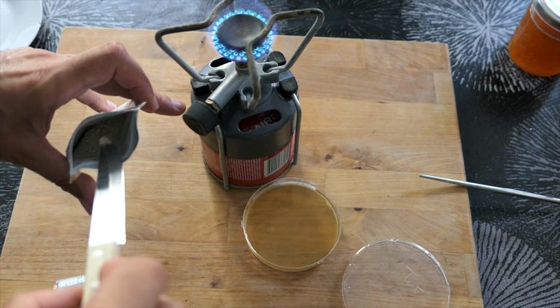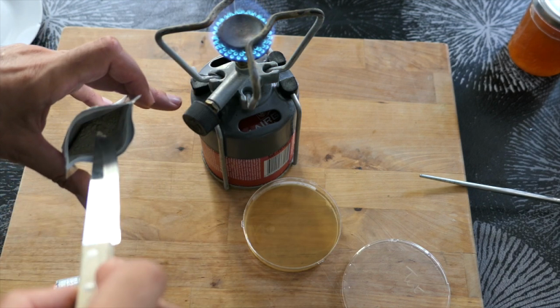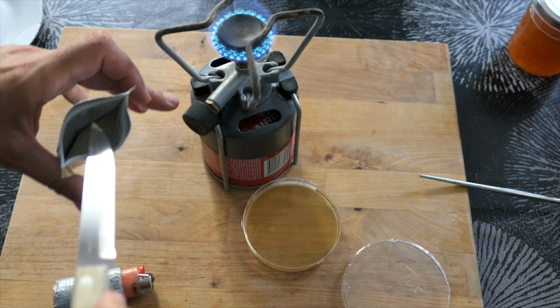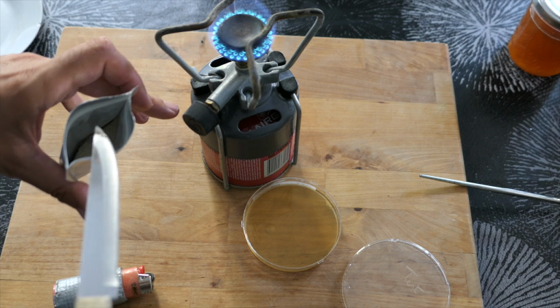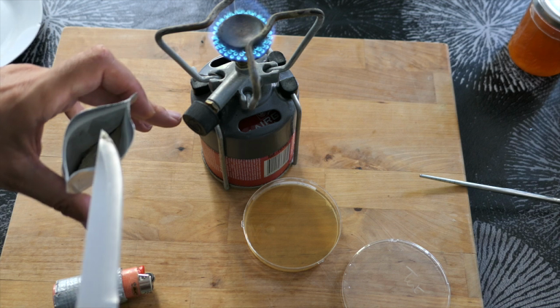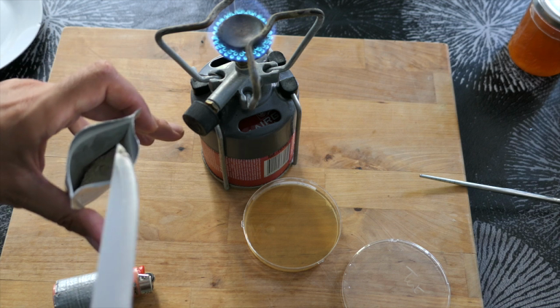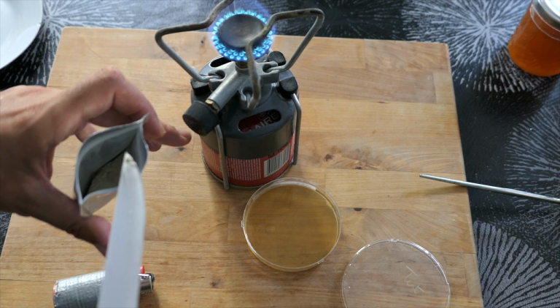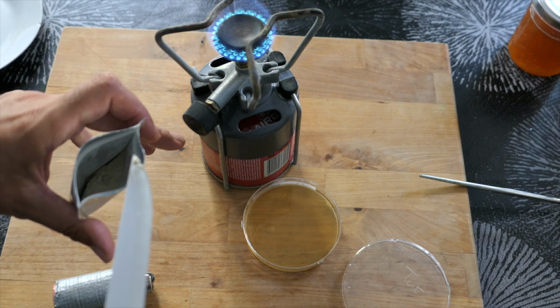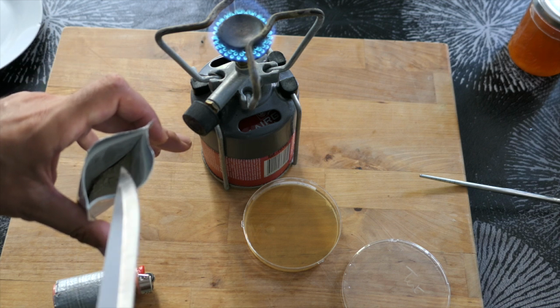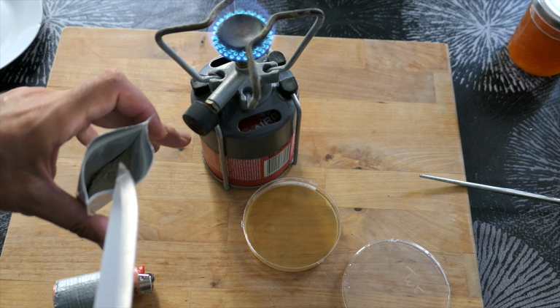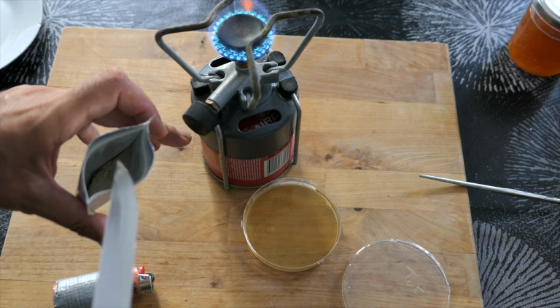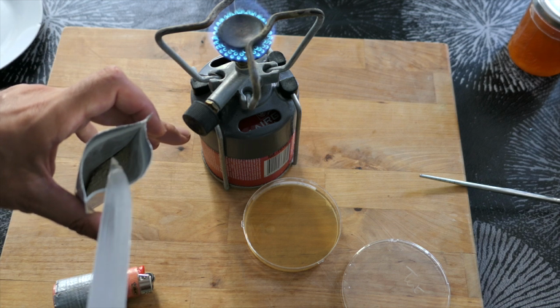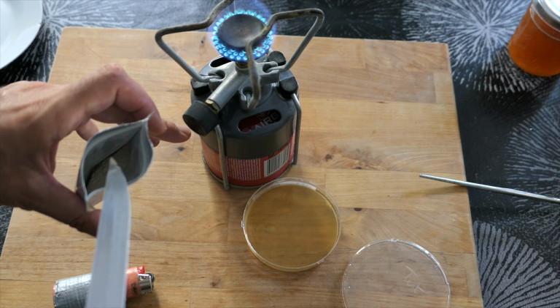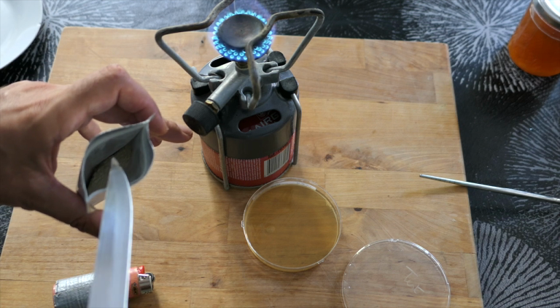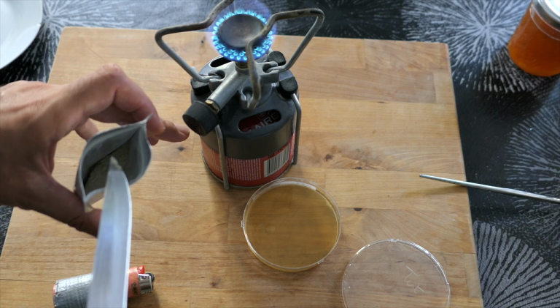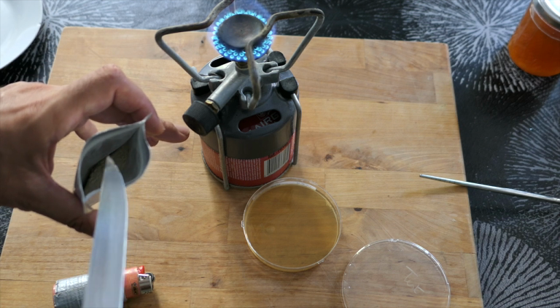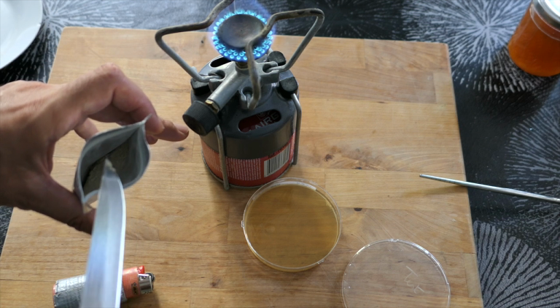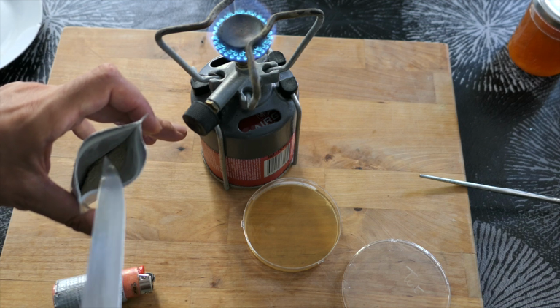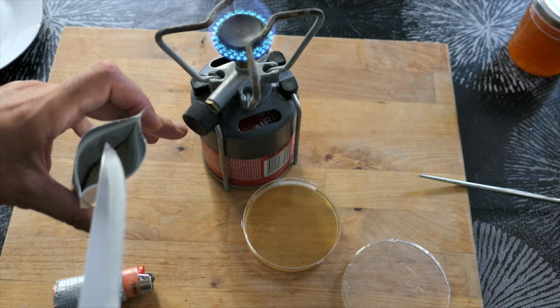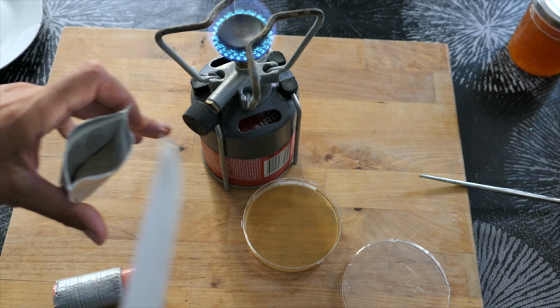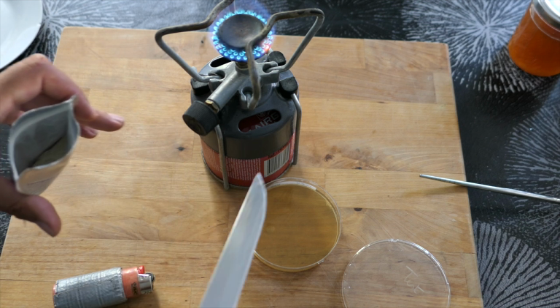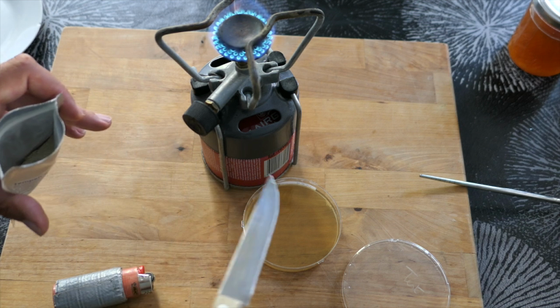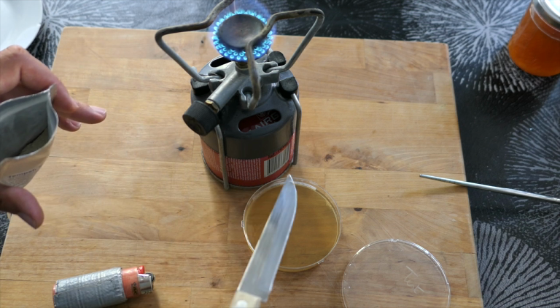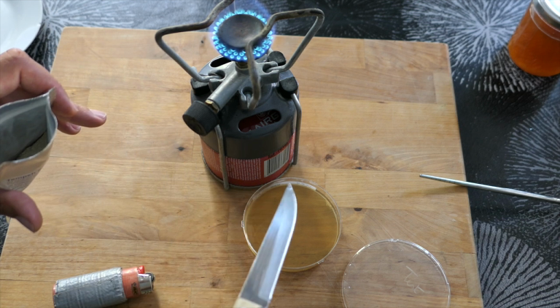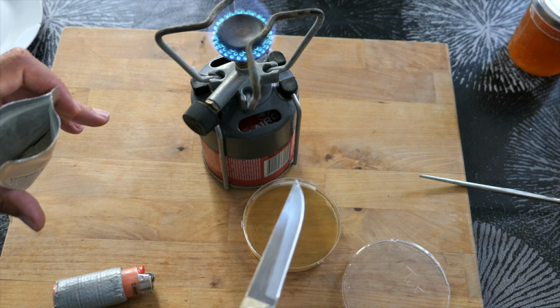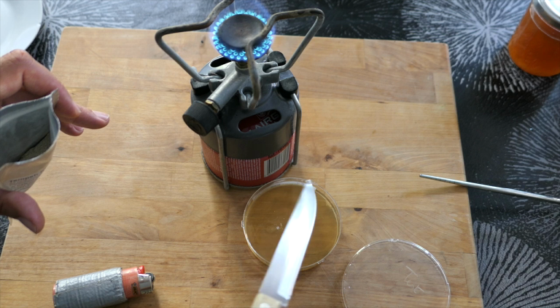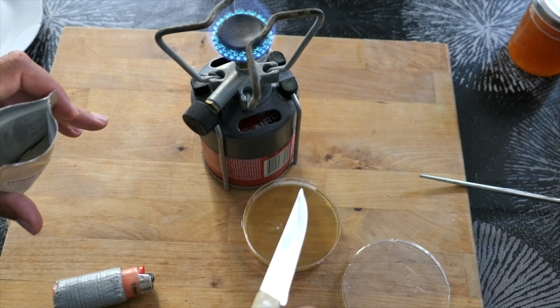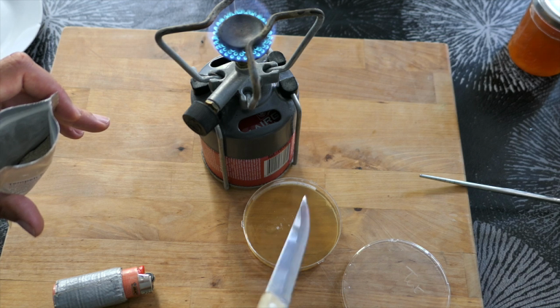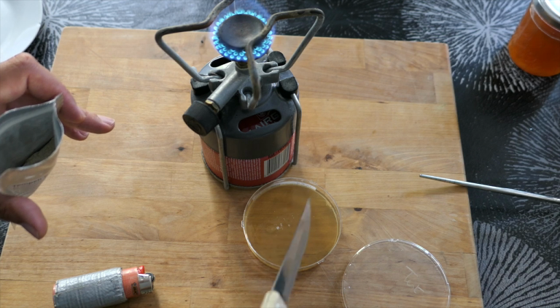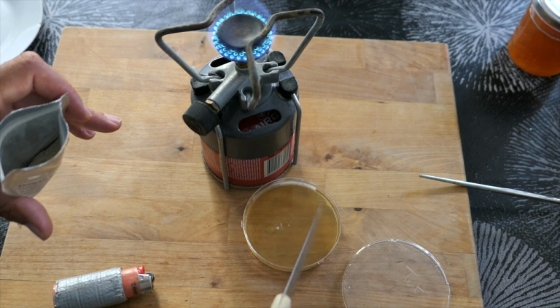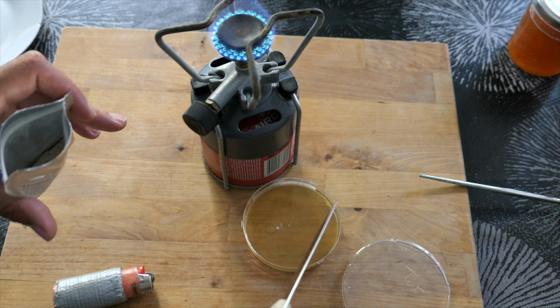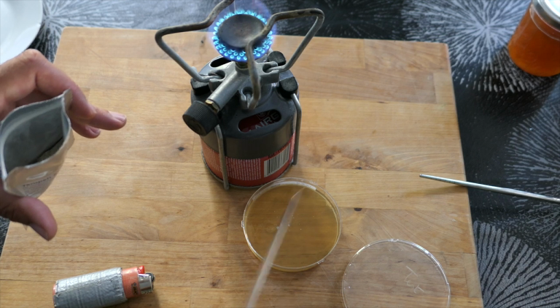This will be quite sufficient. Then close the petri dish and wait for two or three days, if possible in a warm place at around 30 degrees Celsius.